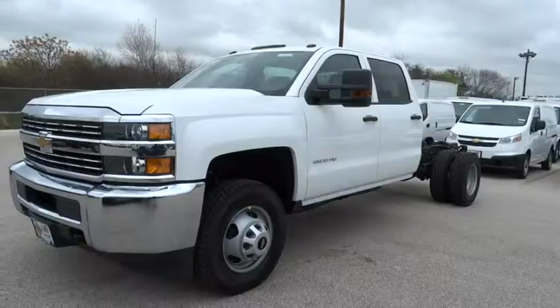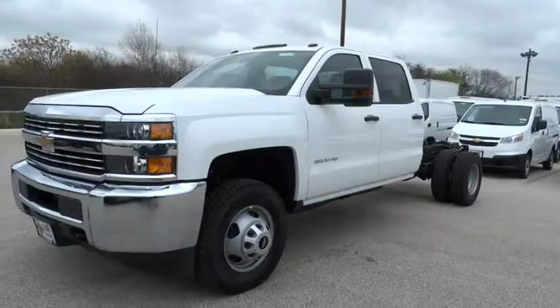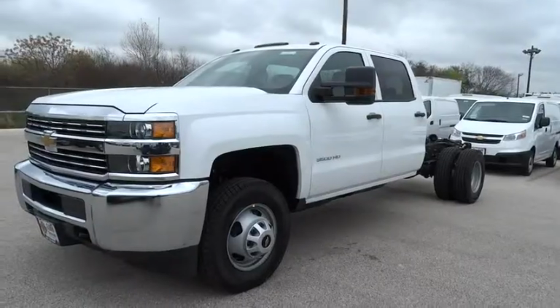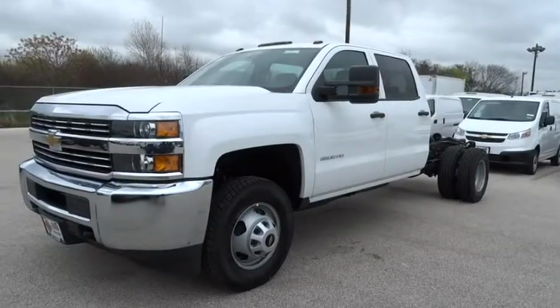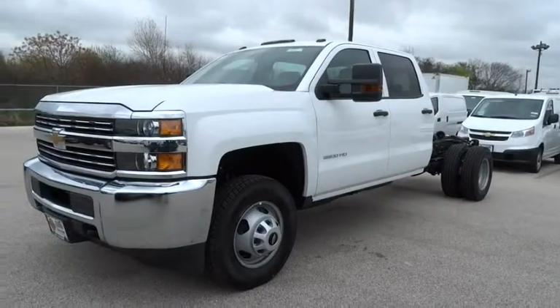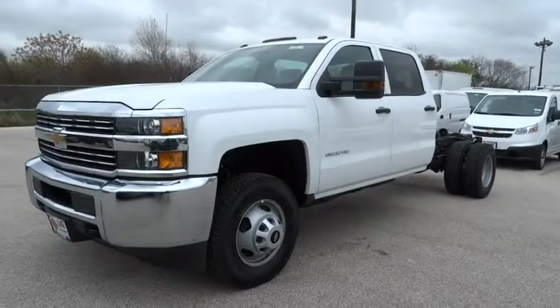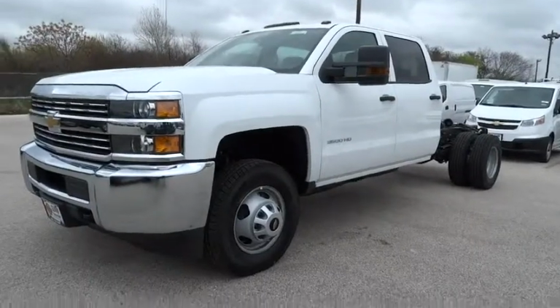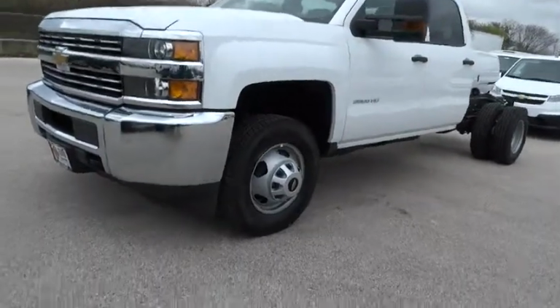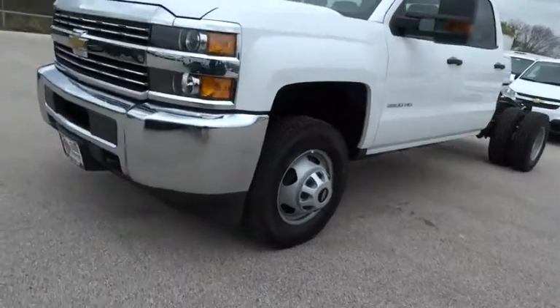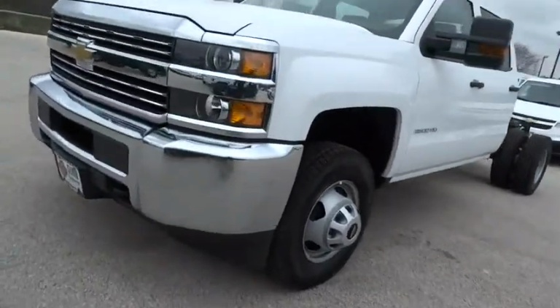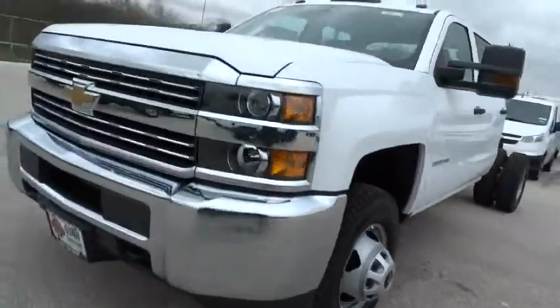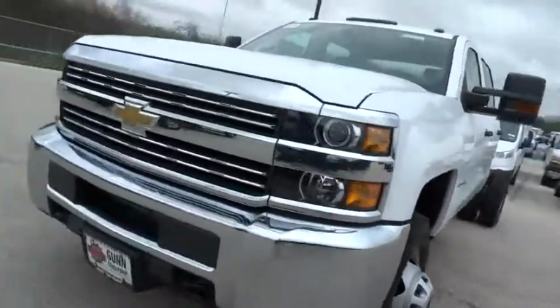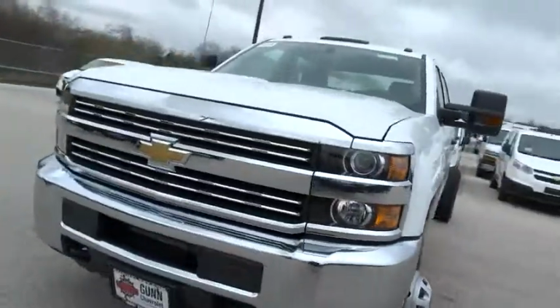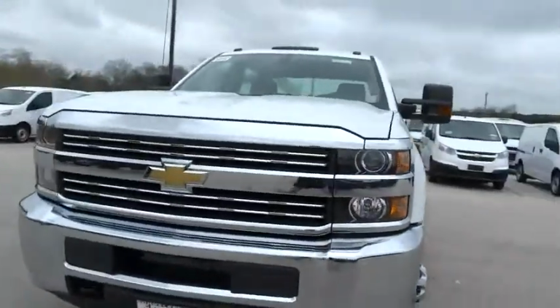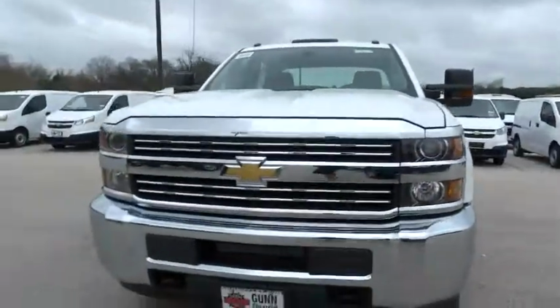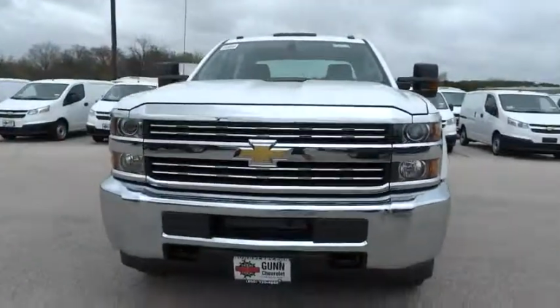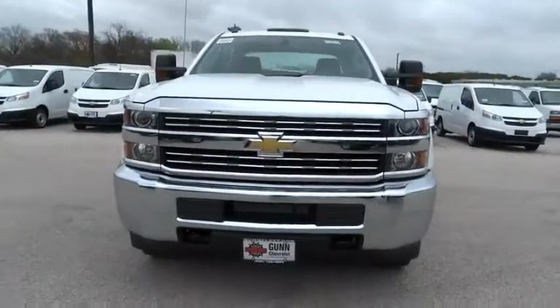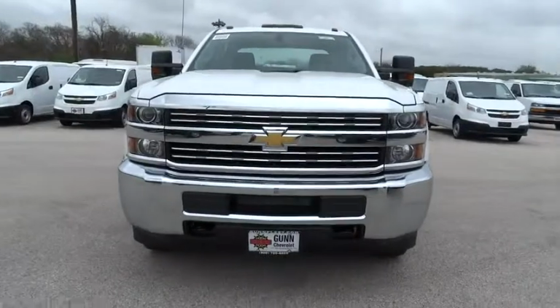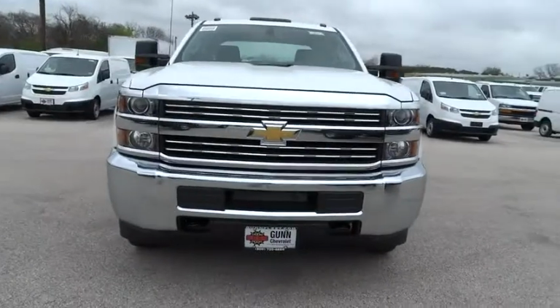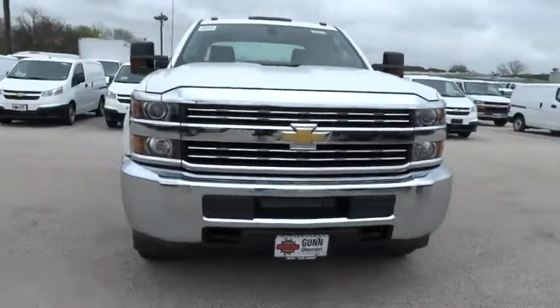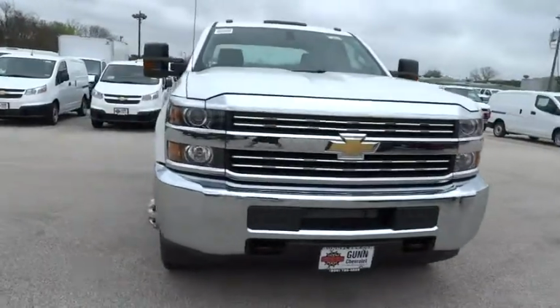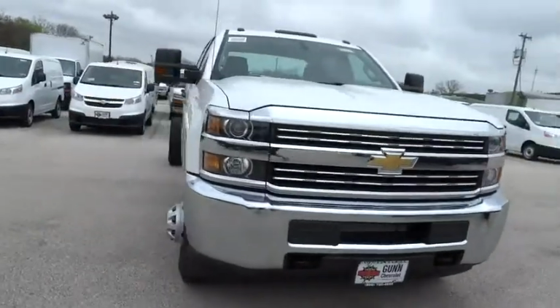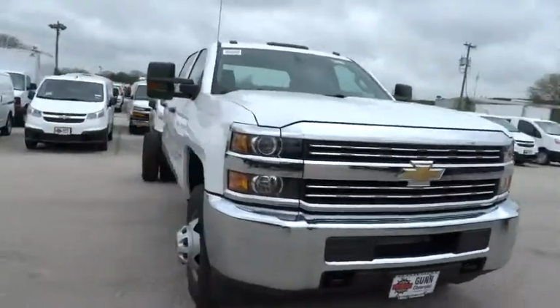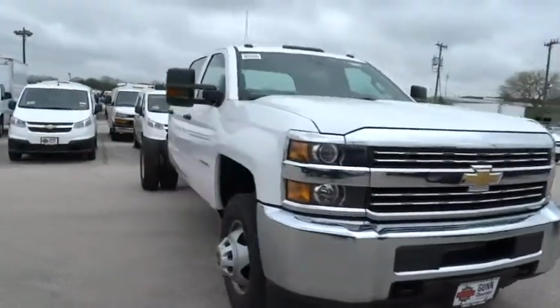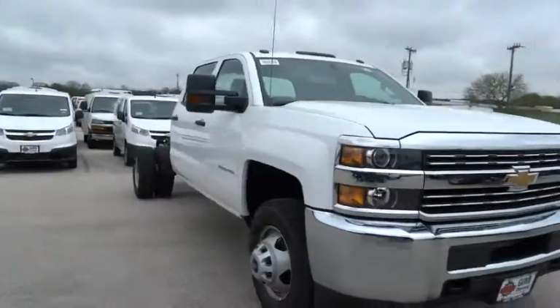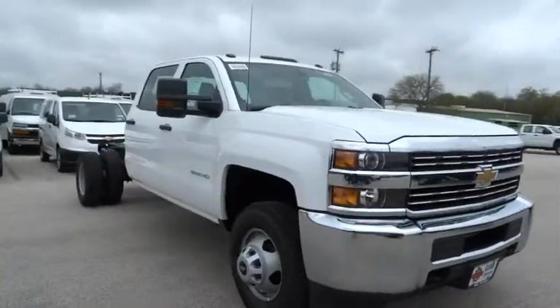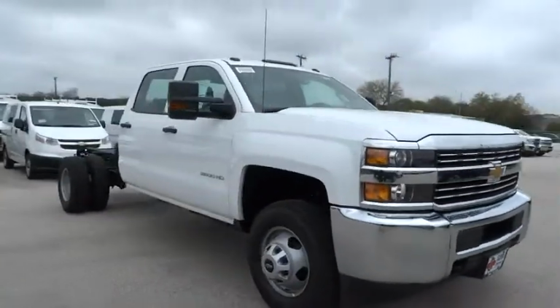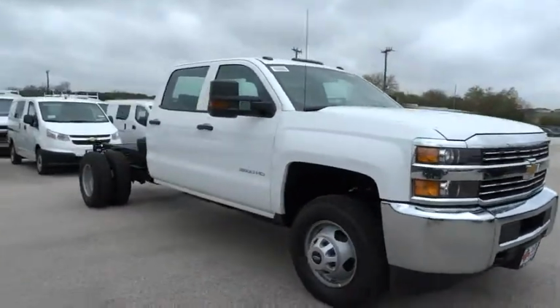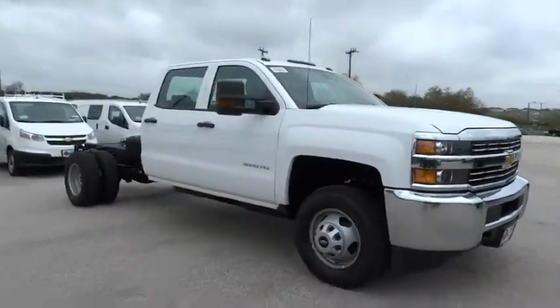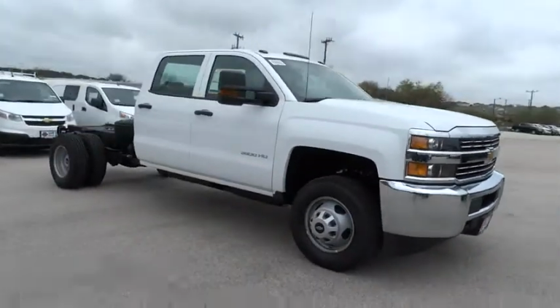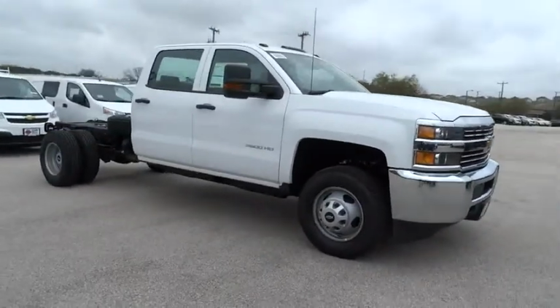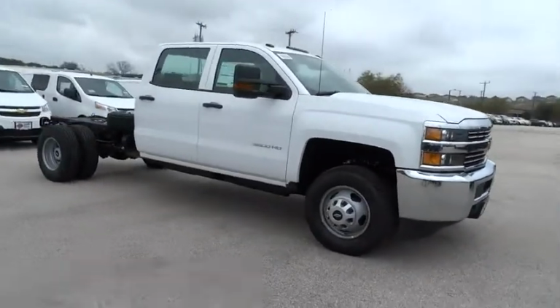The 2015 Silverado 3500 HD. Pros: everything. Cons: nothing. And it is priced below $40,000.